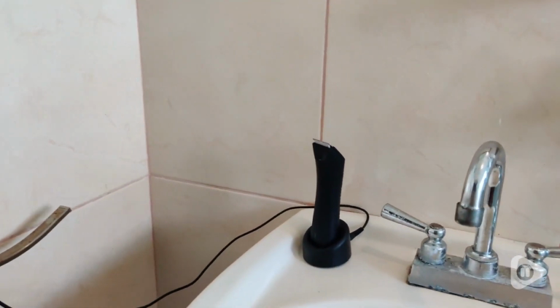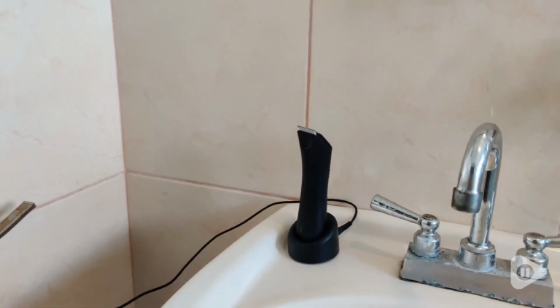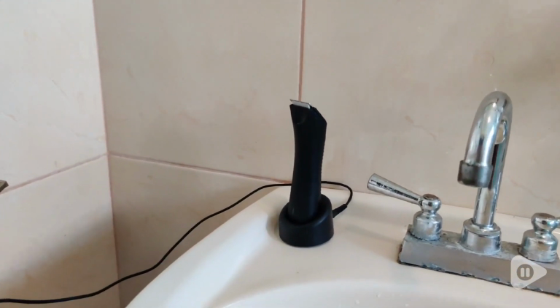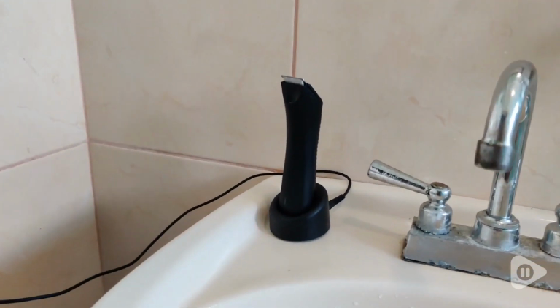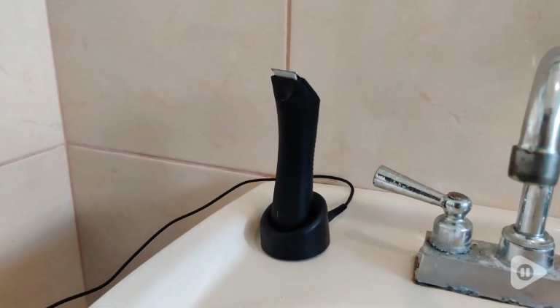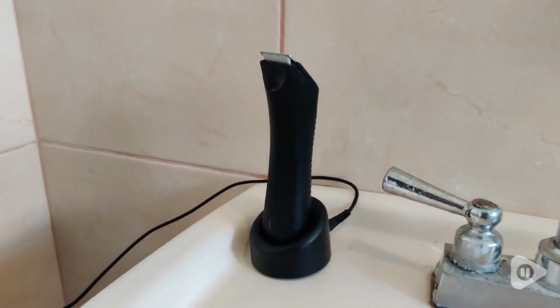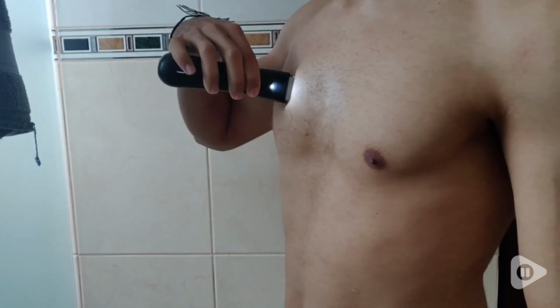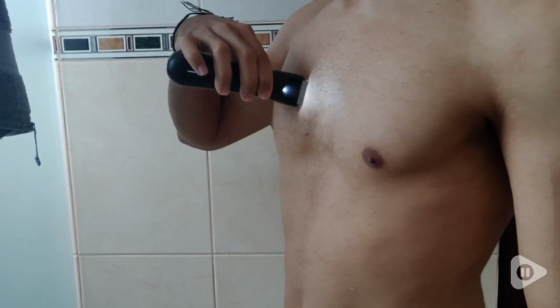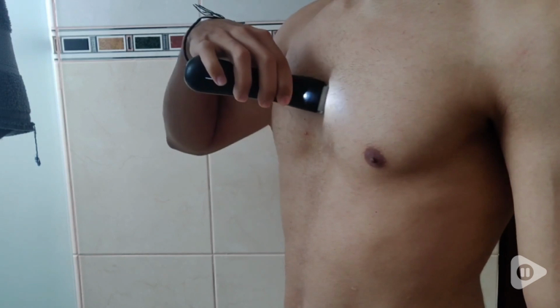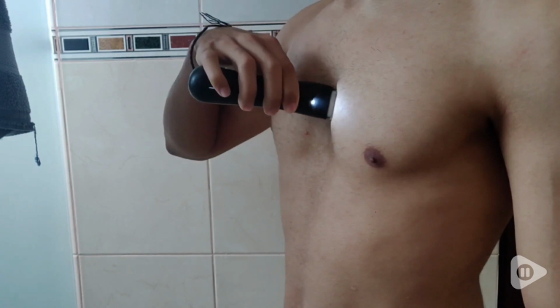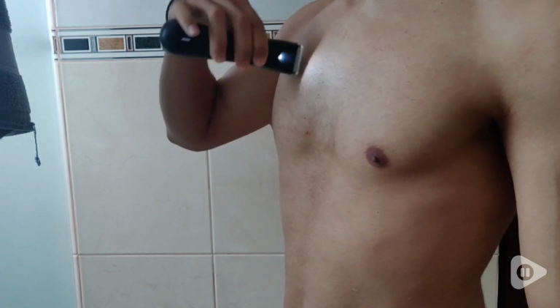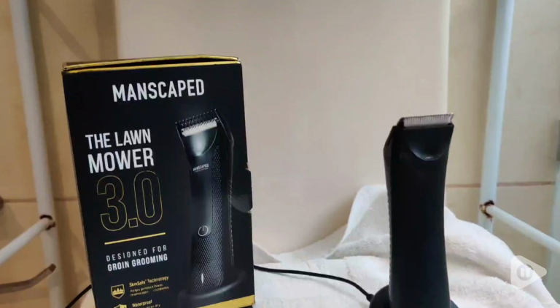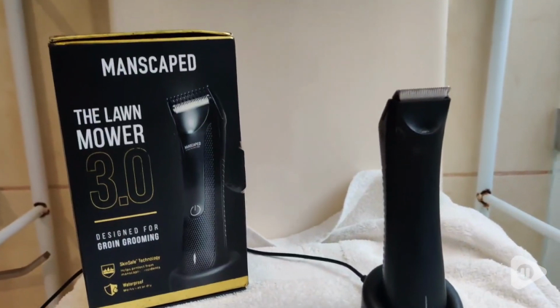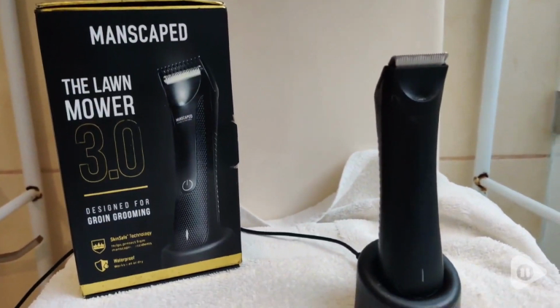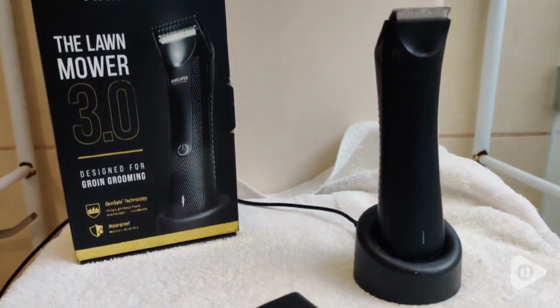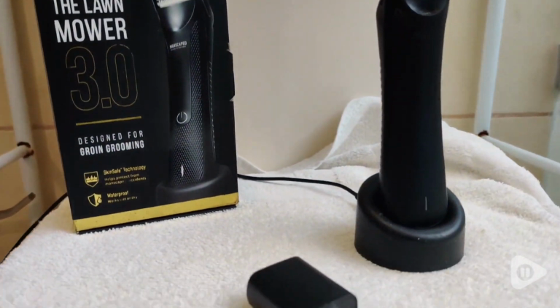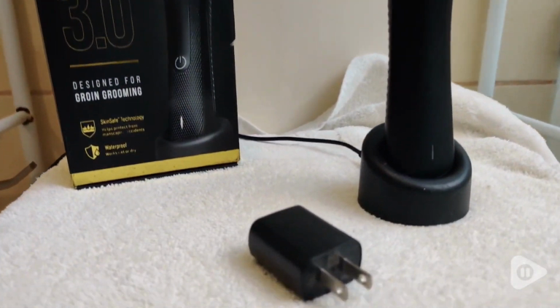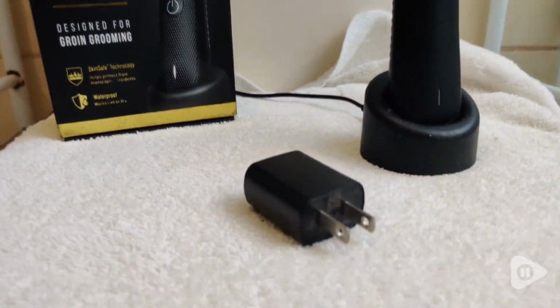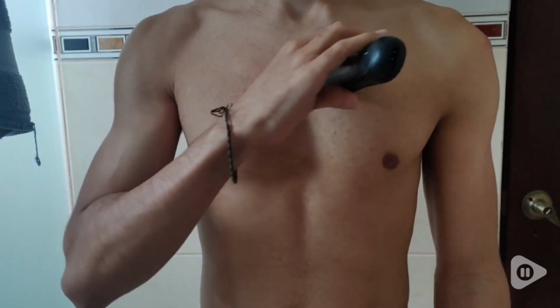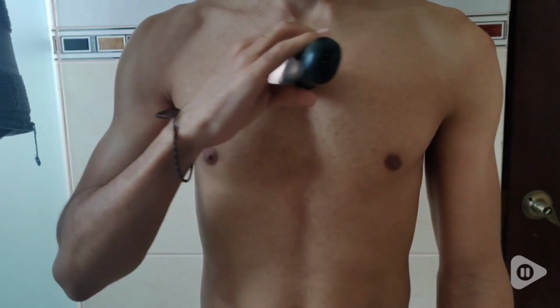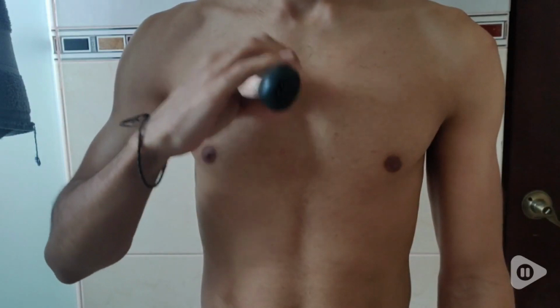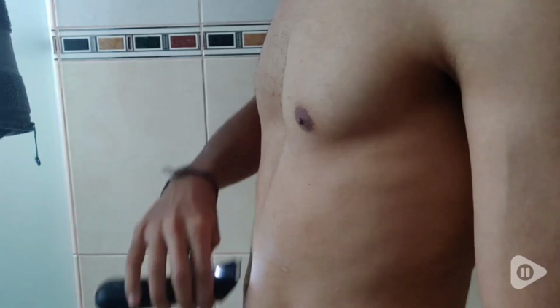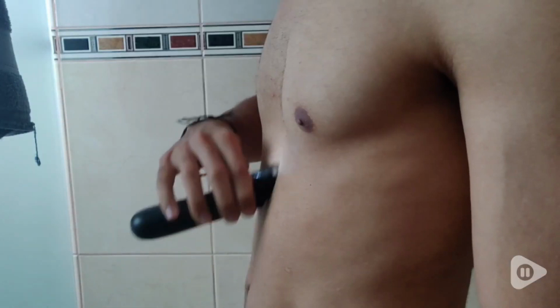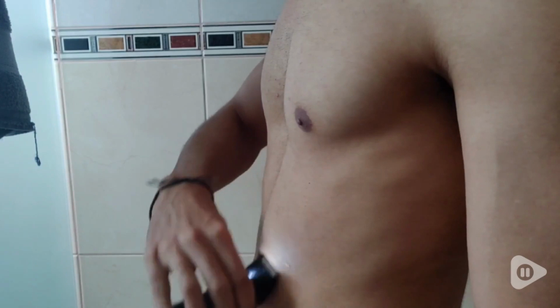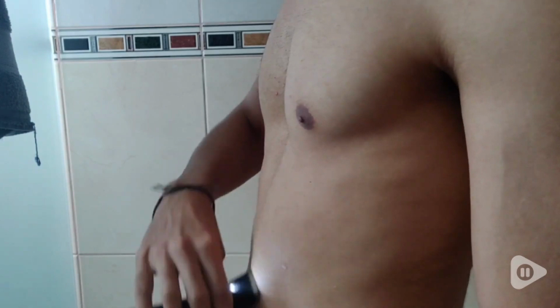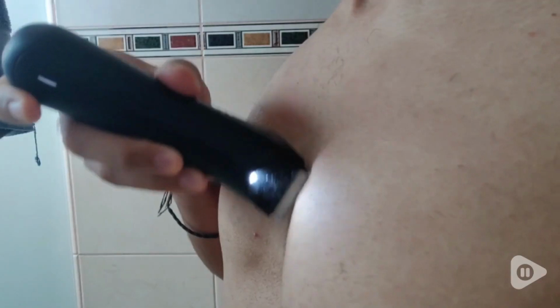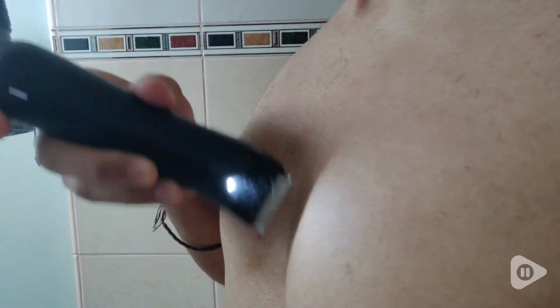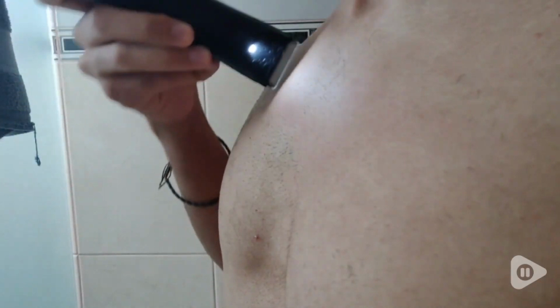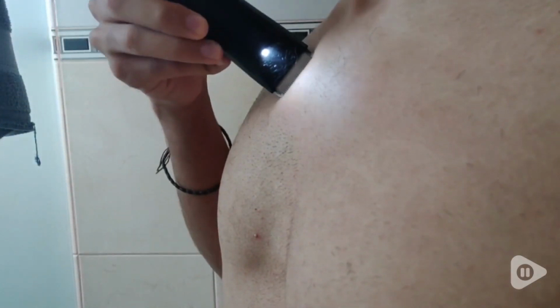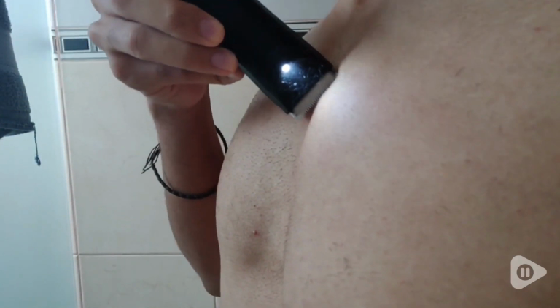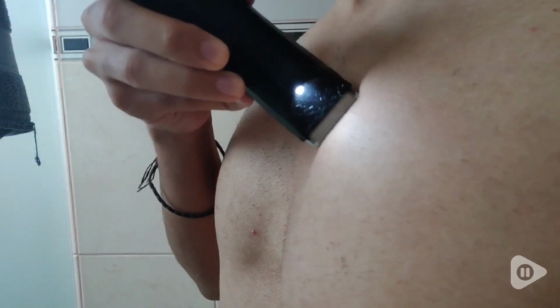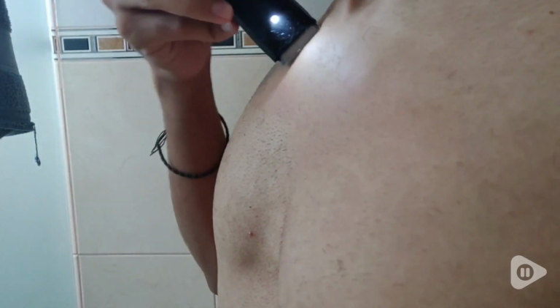Forget razor bumps, ingrowns, and the pulse shaves thing. The Manscaped Lawn Mower 3.0 isn't just a groin trimmer — it's a grooming game changer.